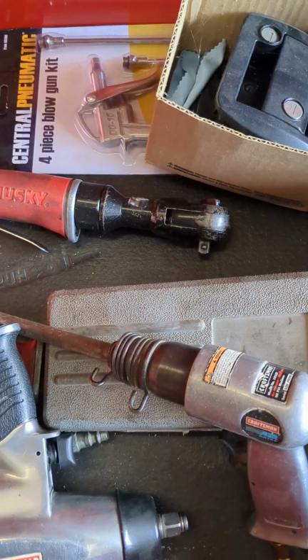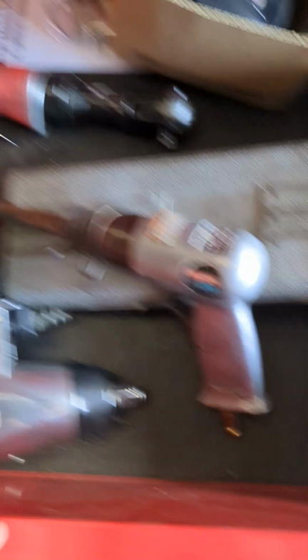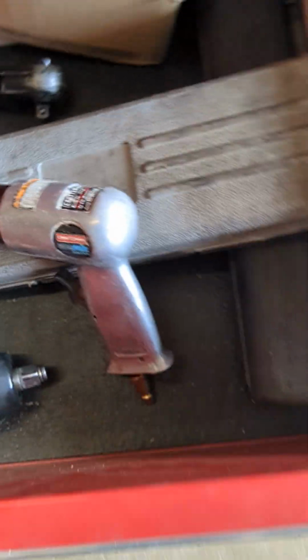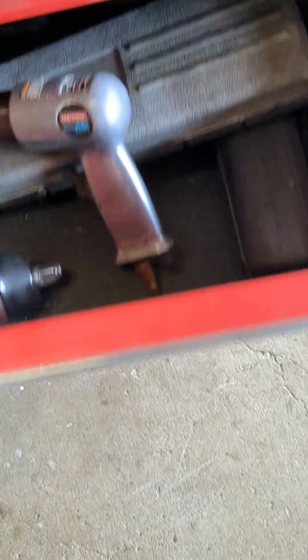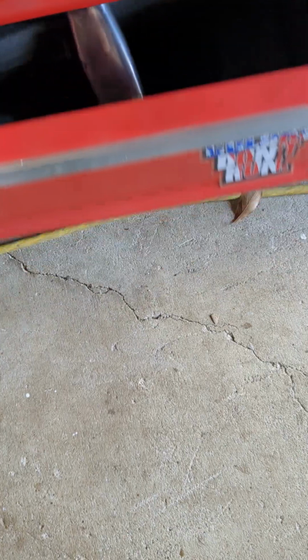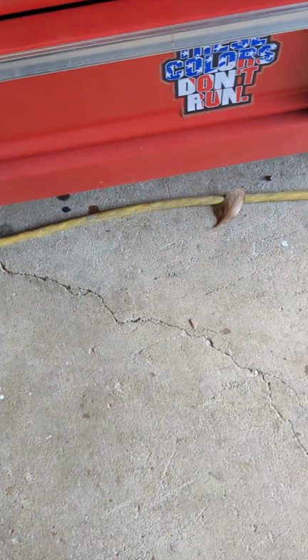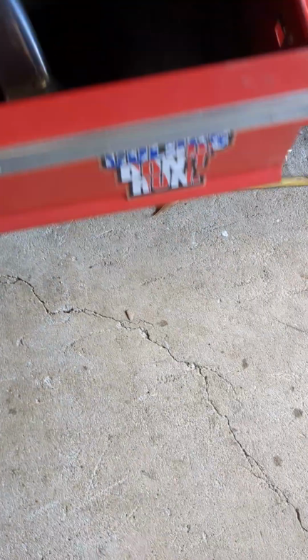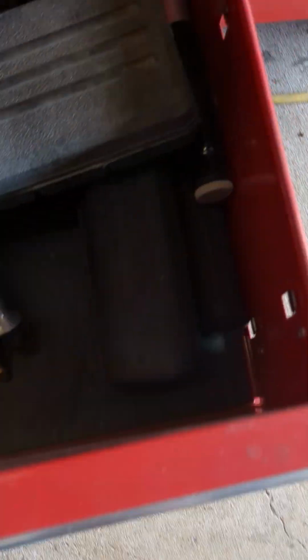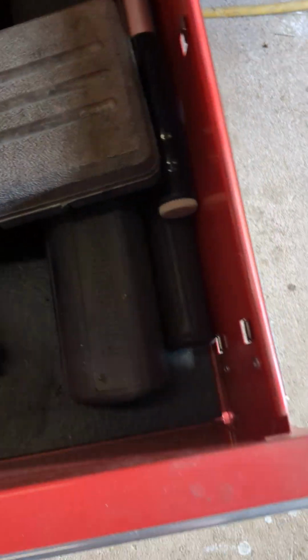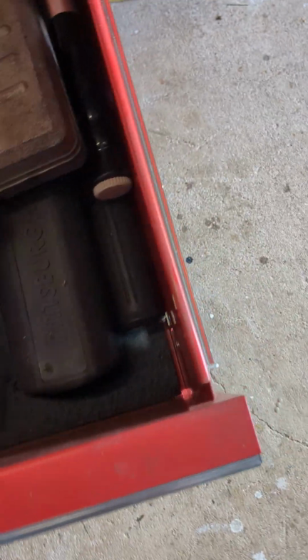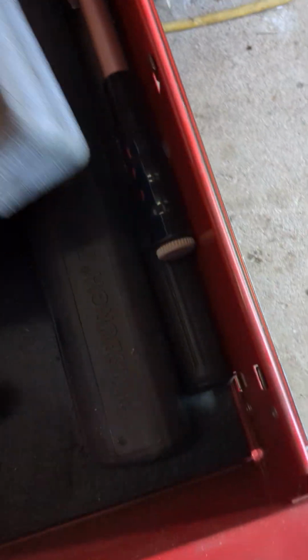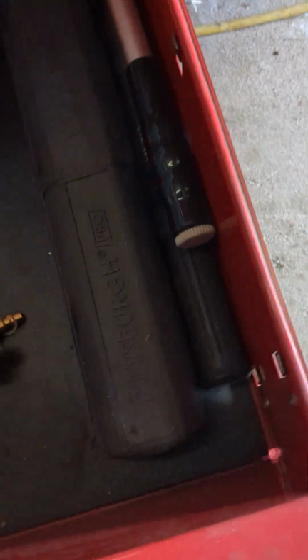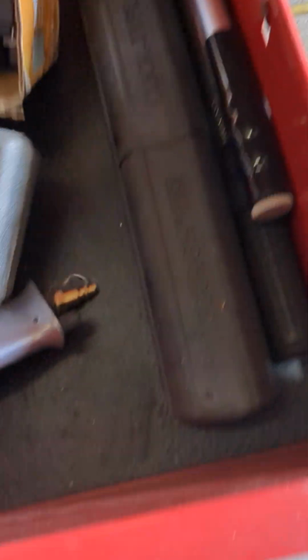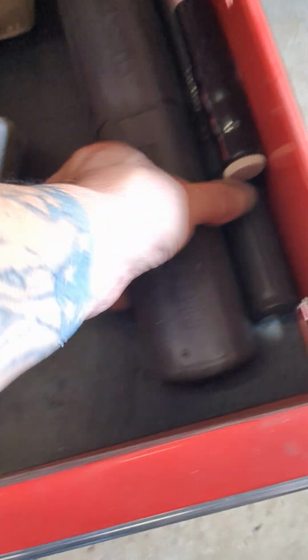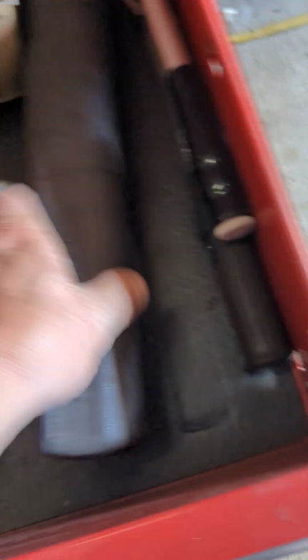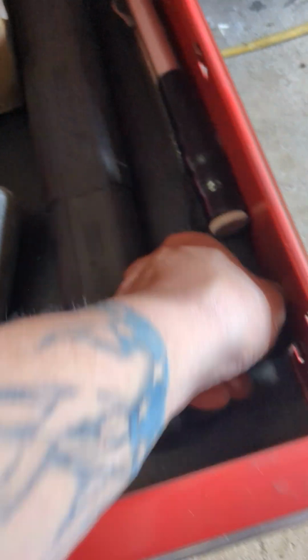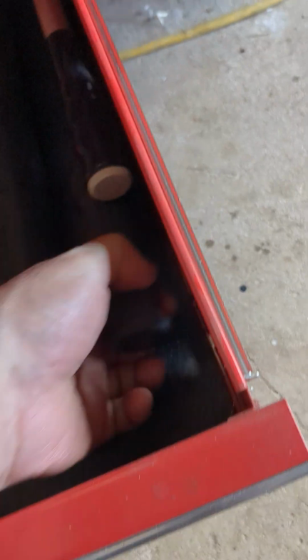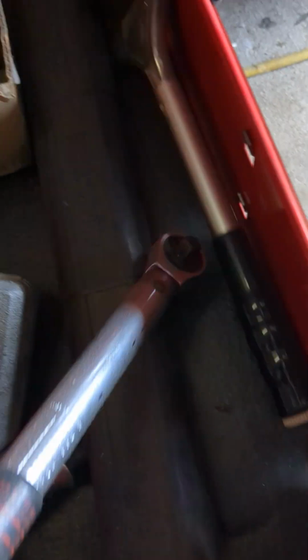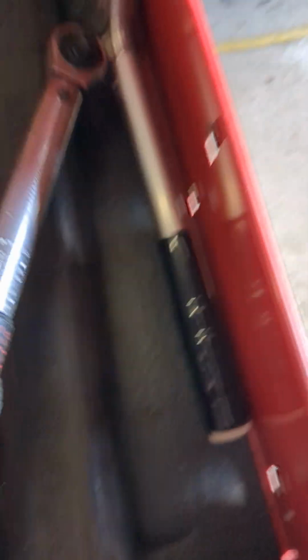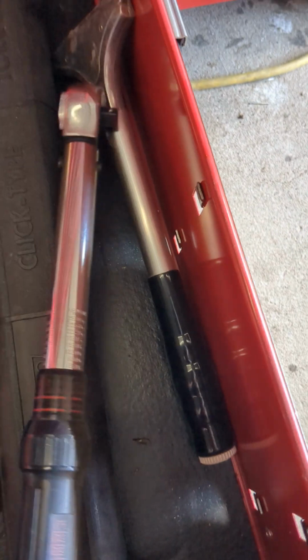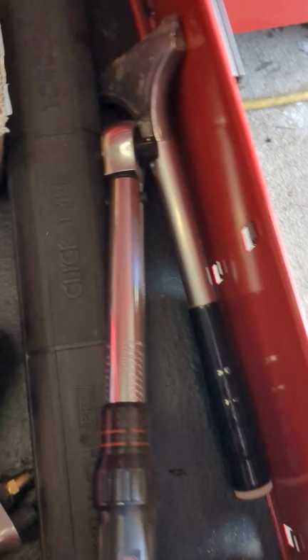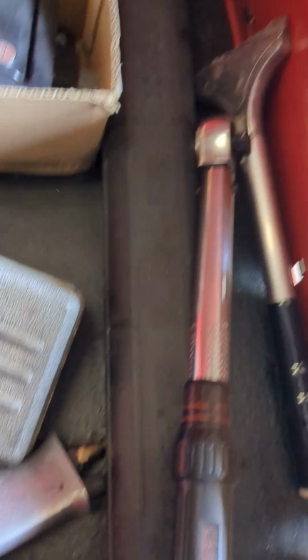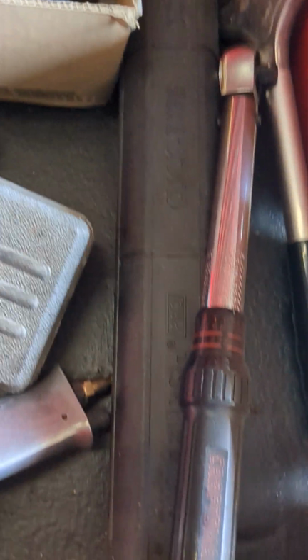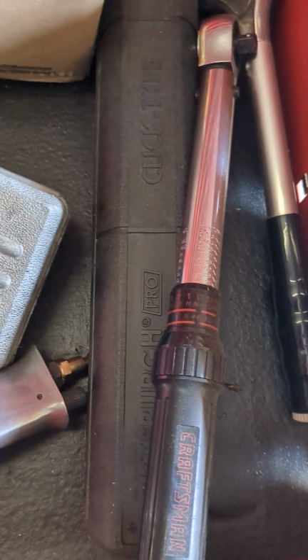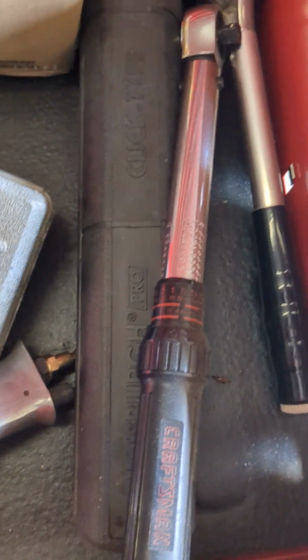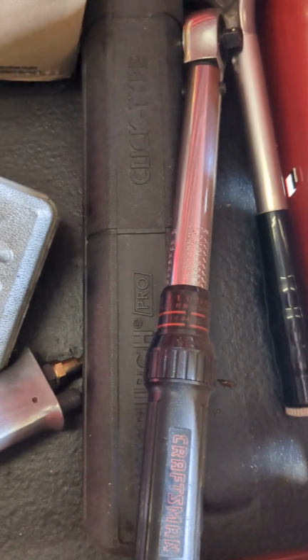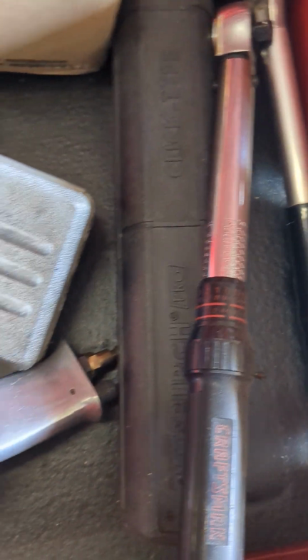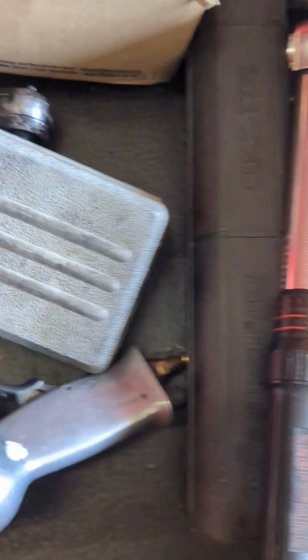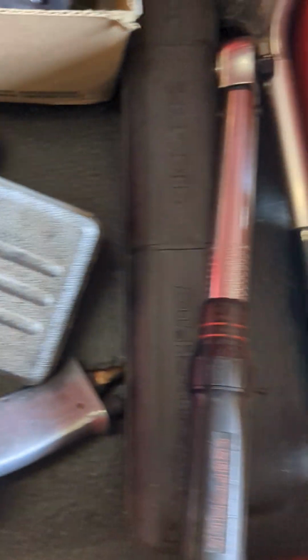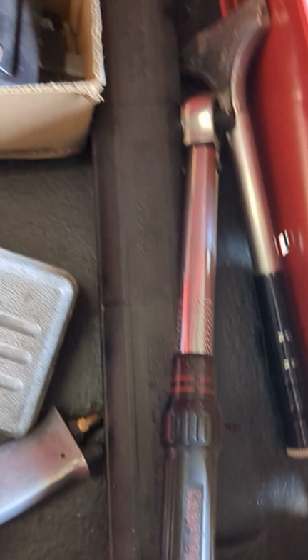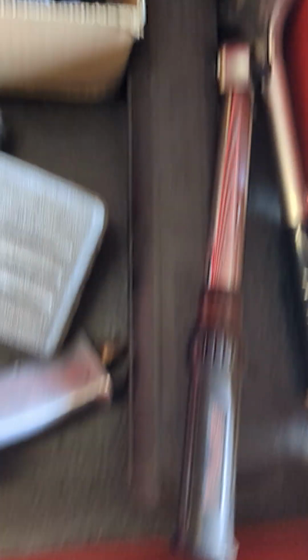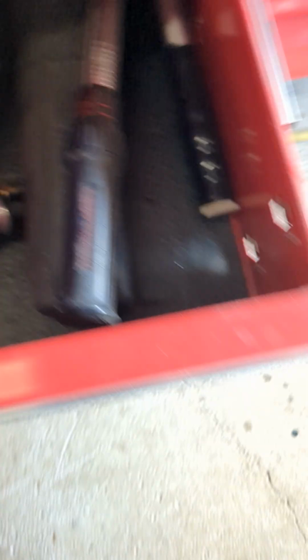I can teach you all kinds of stuff. There's a torque wrench. So when you have to gauge stuff — you're tightening down bolts or whatever.